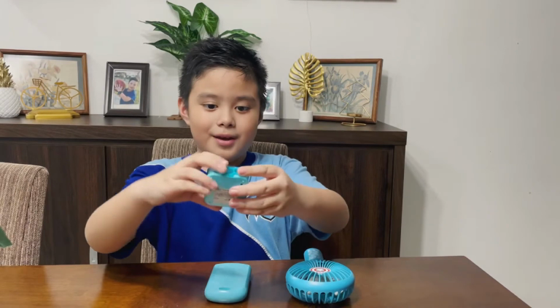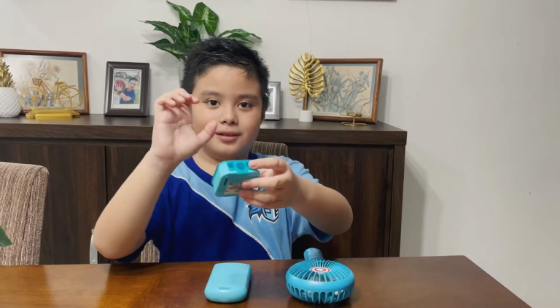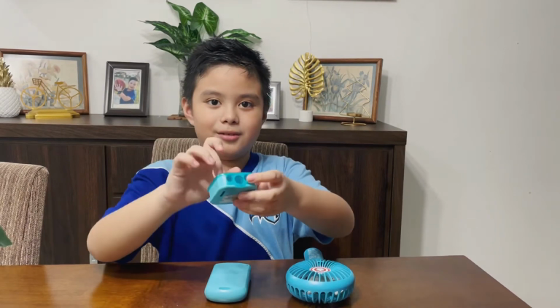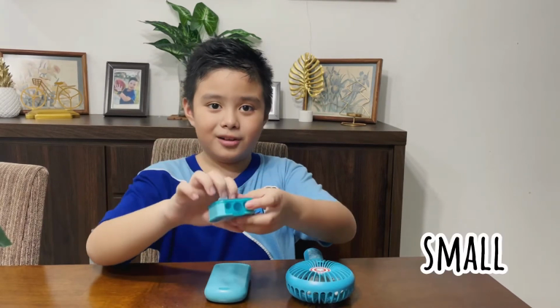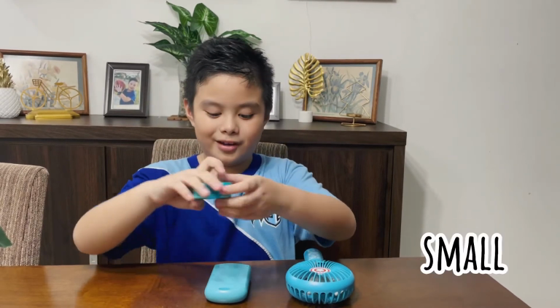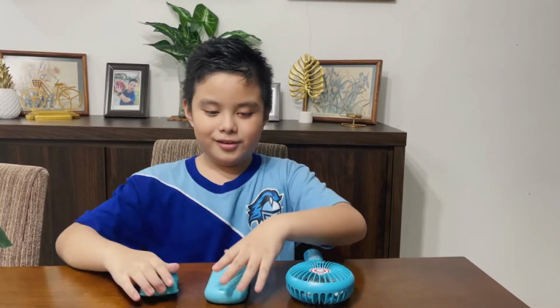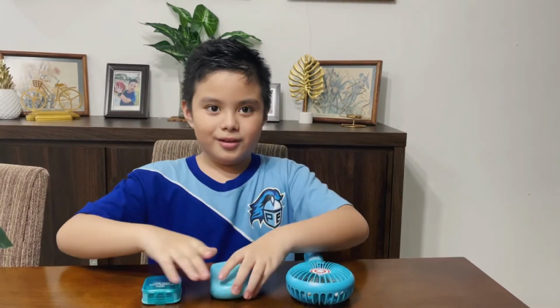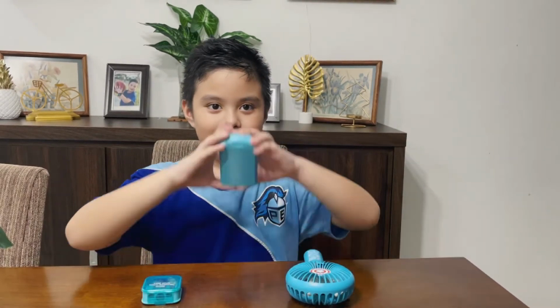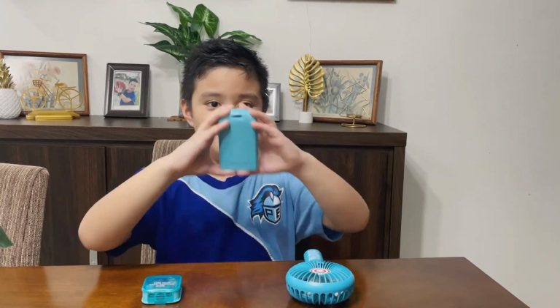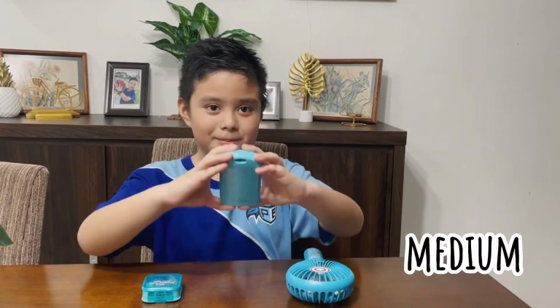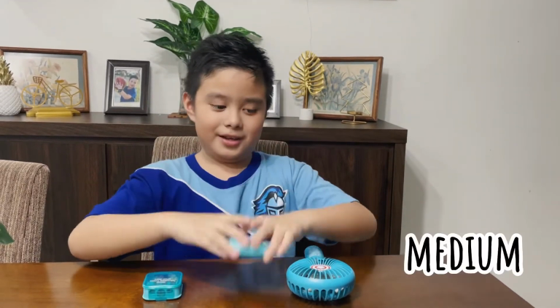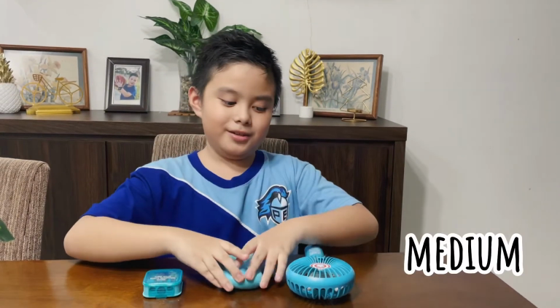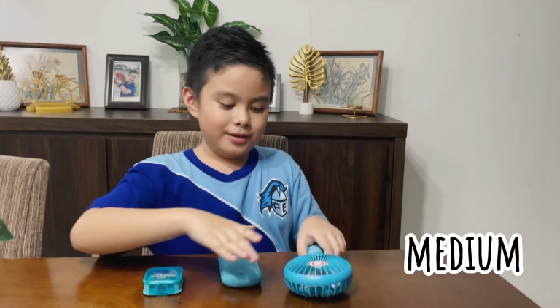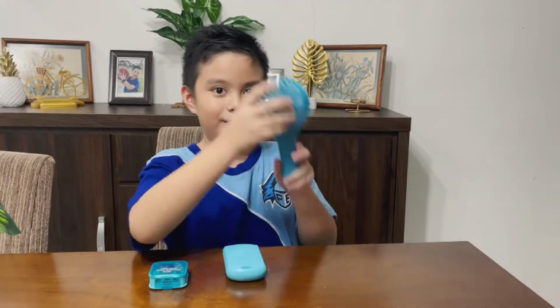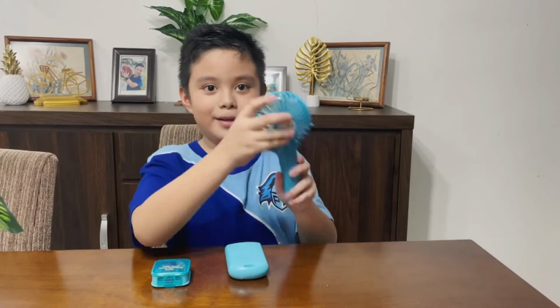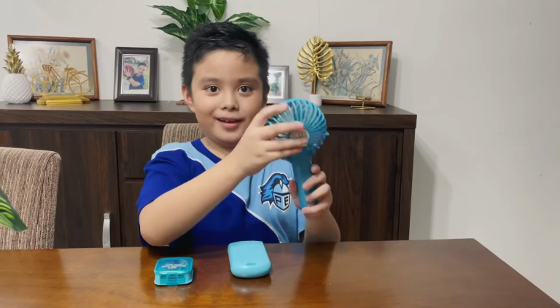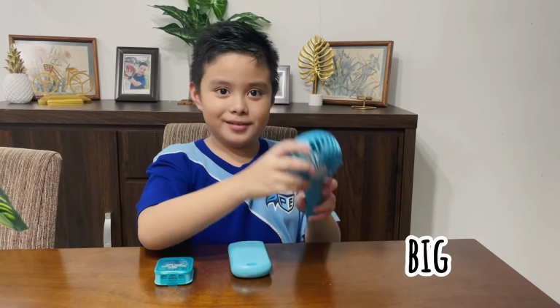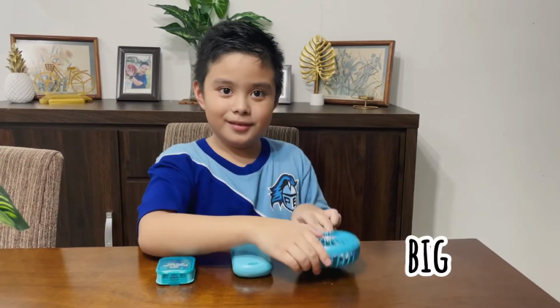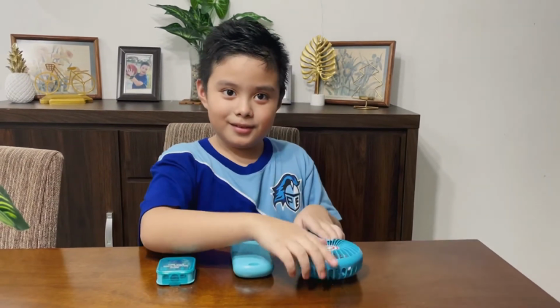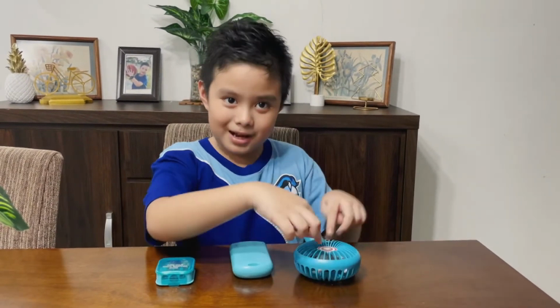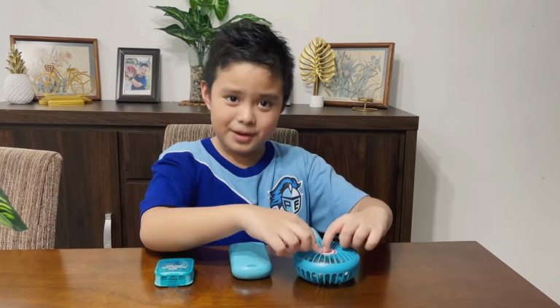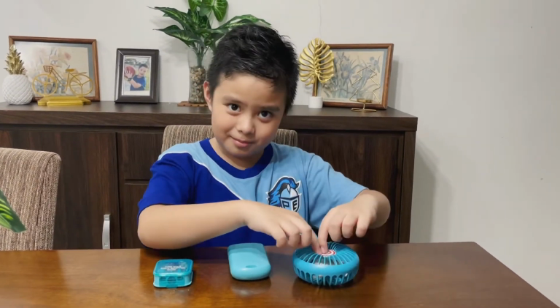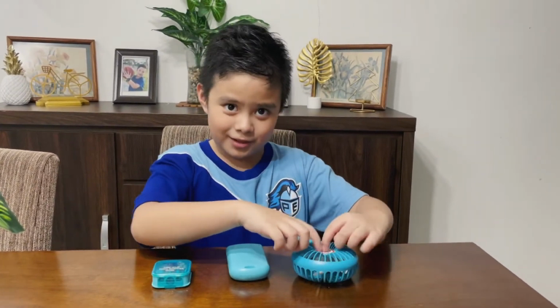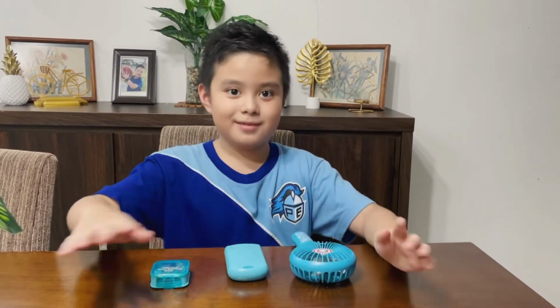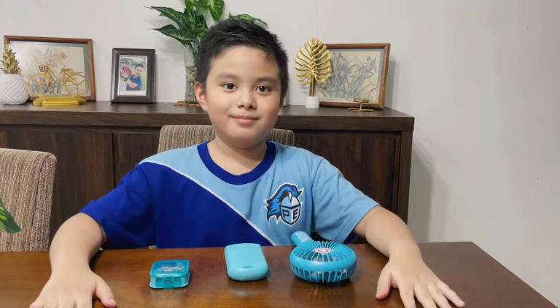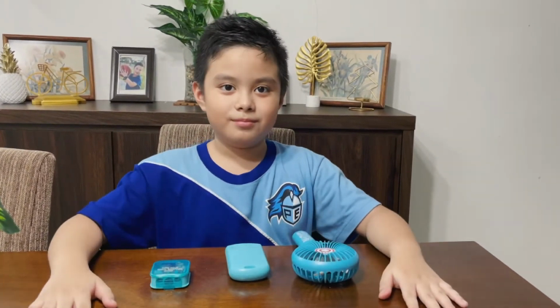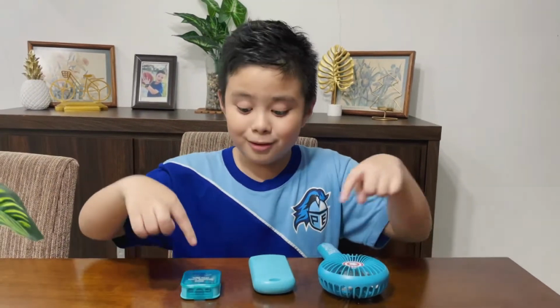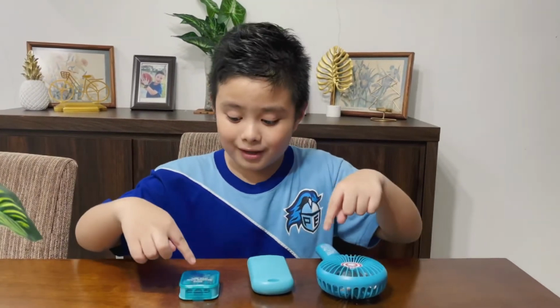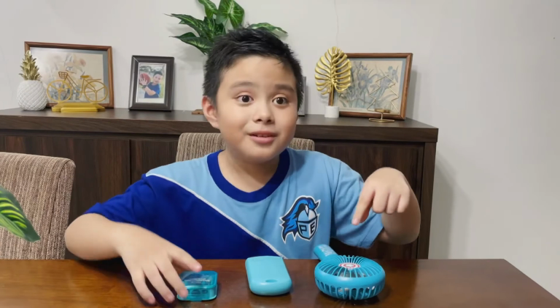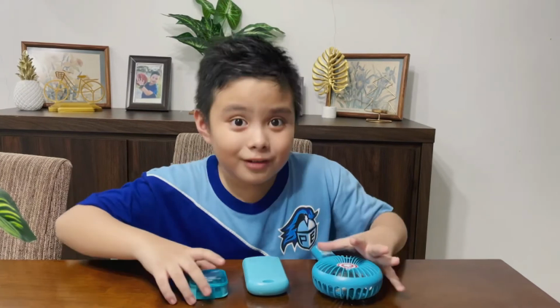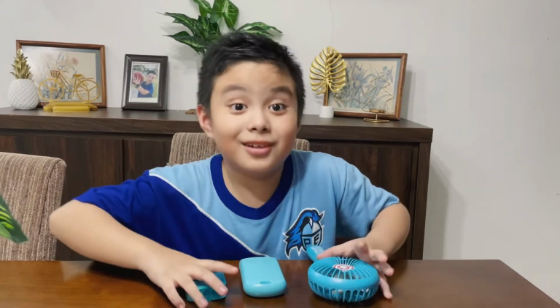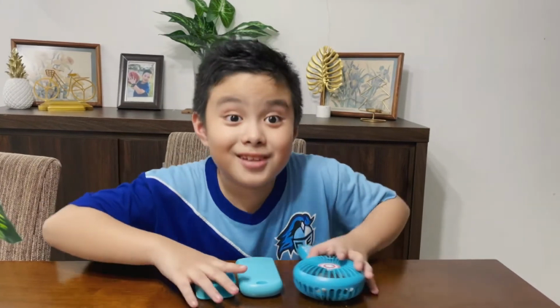It is small size. This is medium size. This is big size. Sometimes medium size. And look guys, the colors are the same.